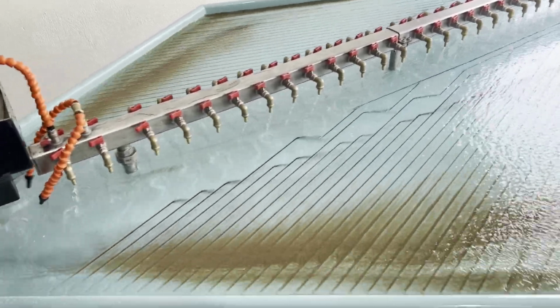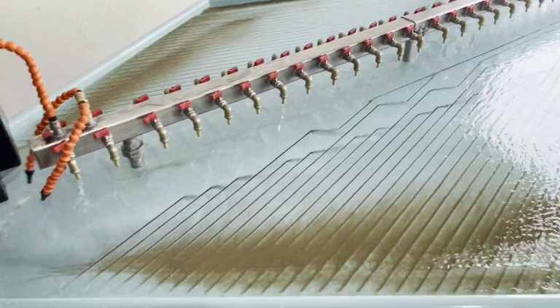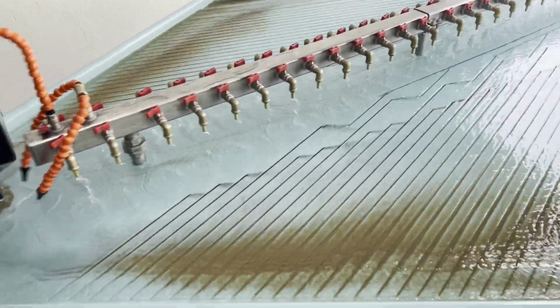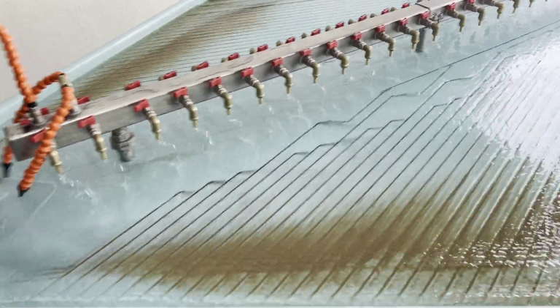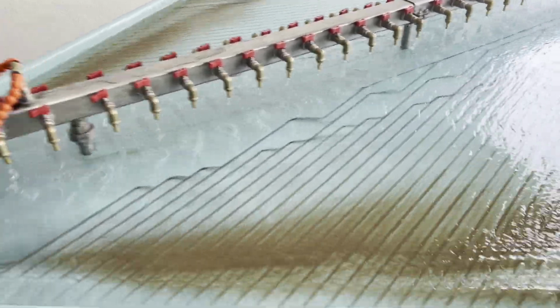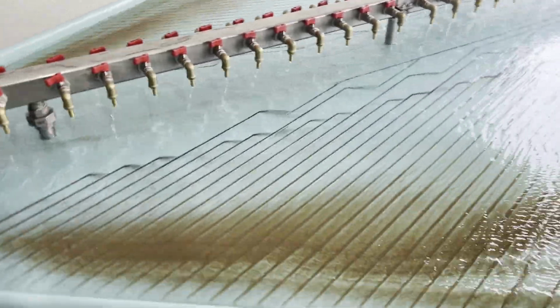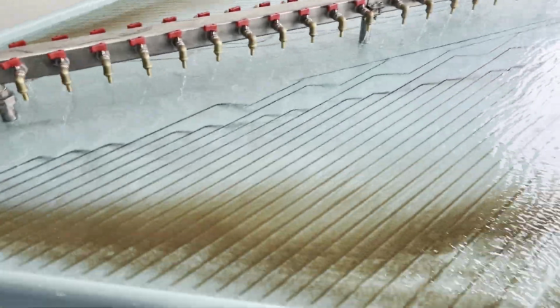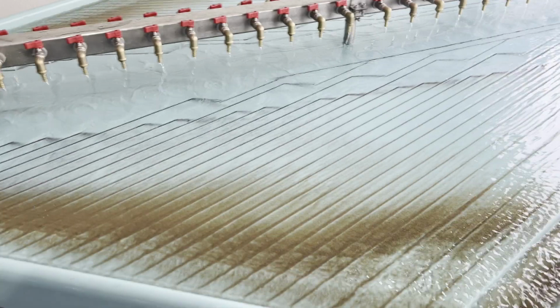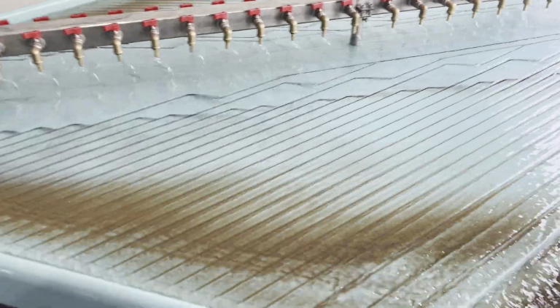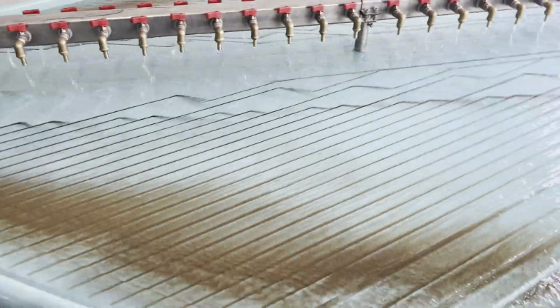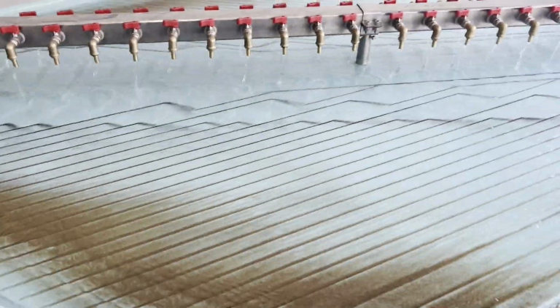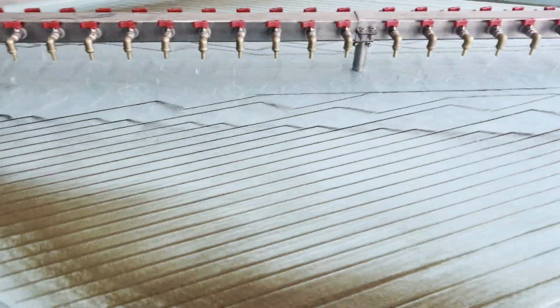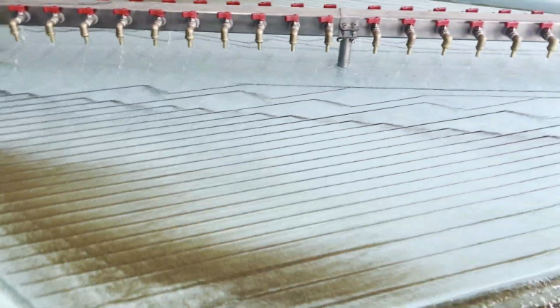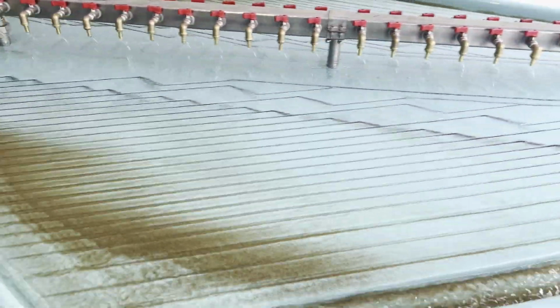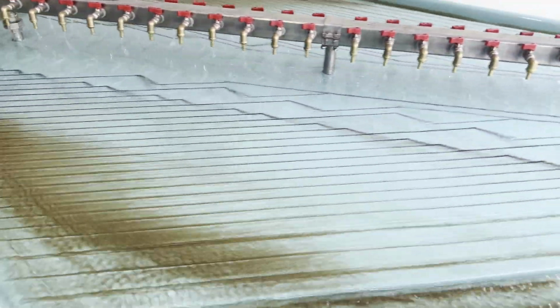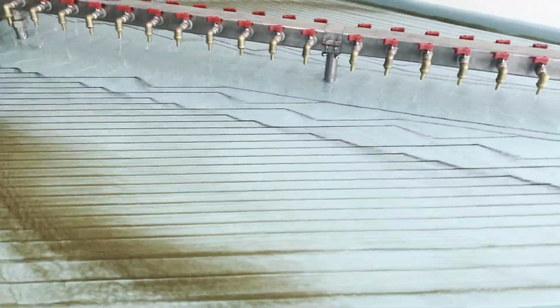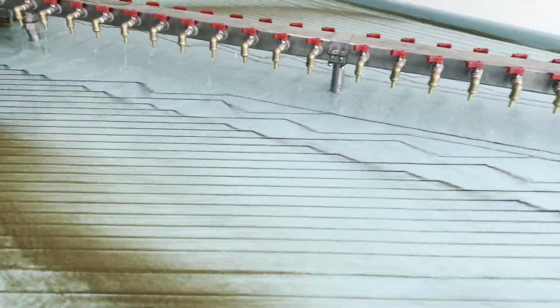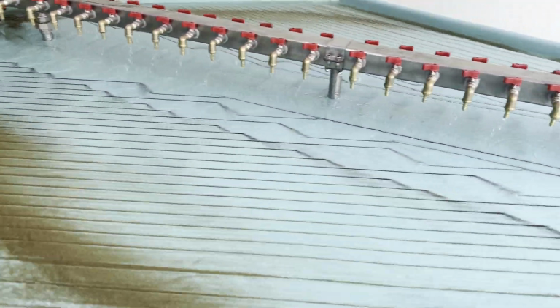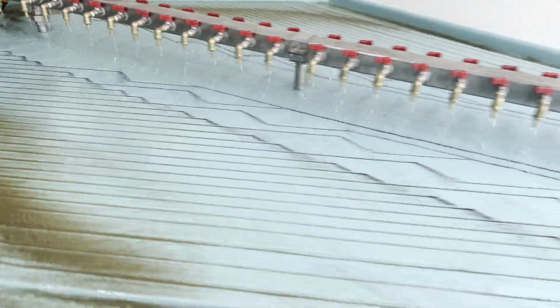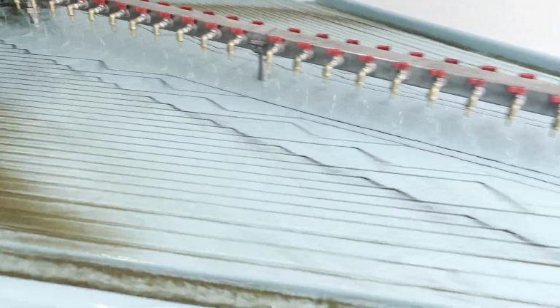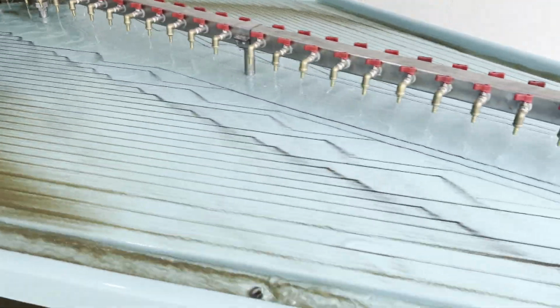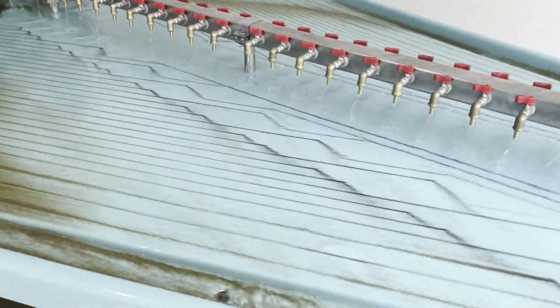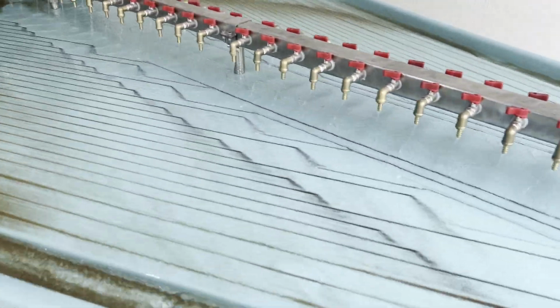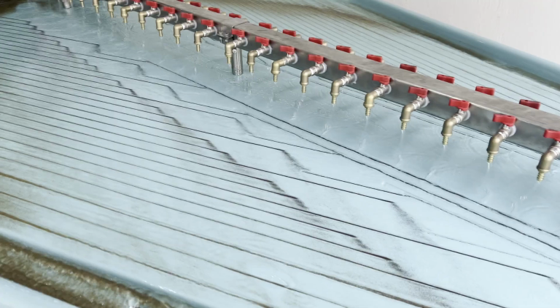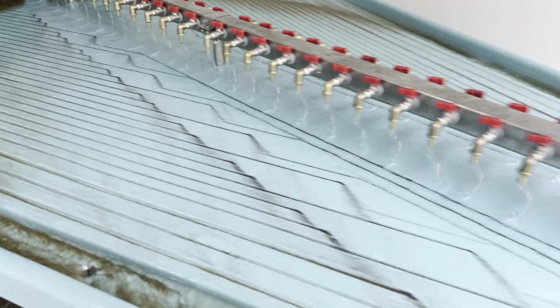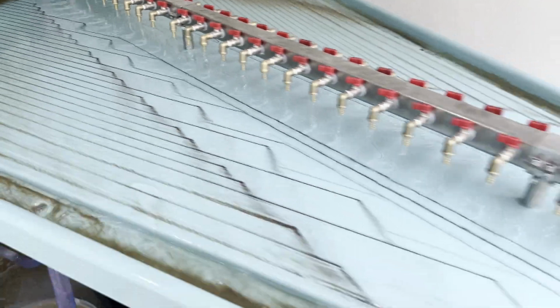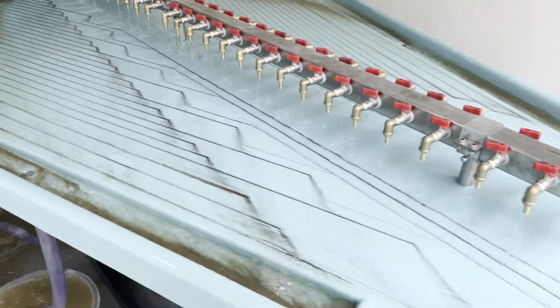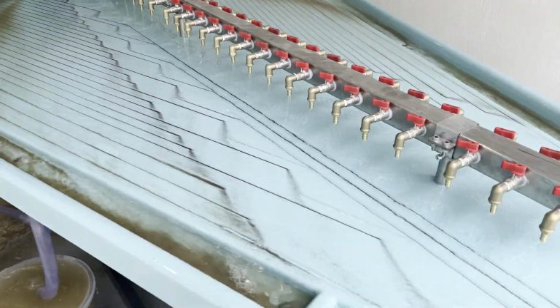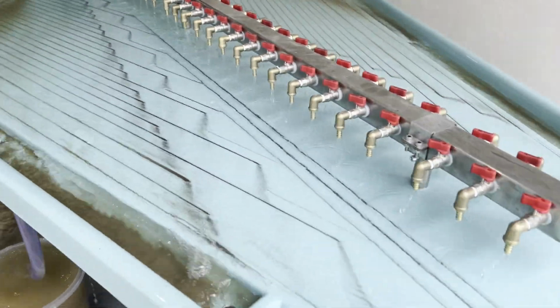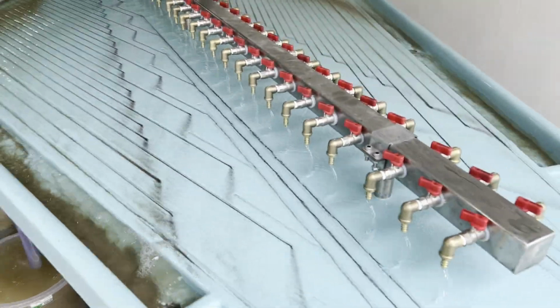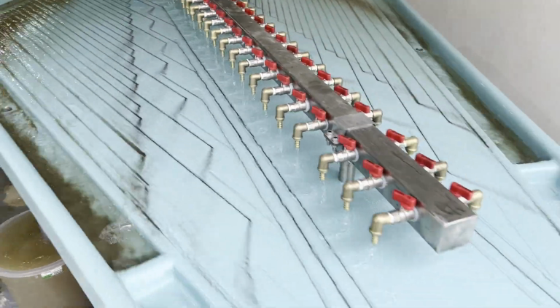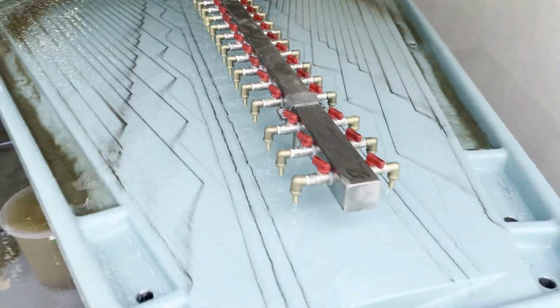Every detail of the Gemini shaking table reflects UNO's engineering expertise, from the deck surface to the water distribution and vibration control.